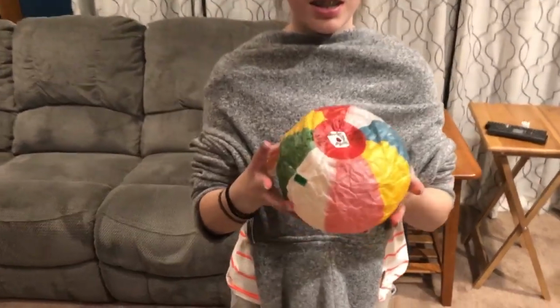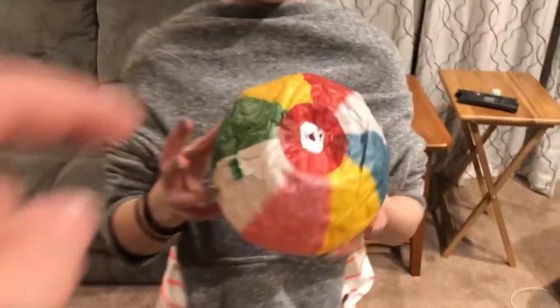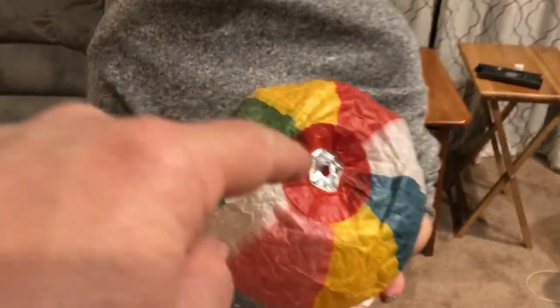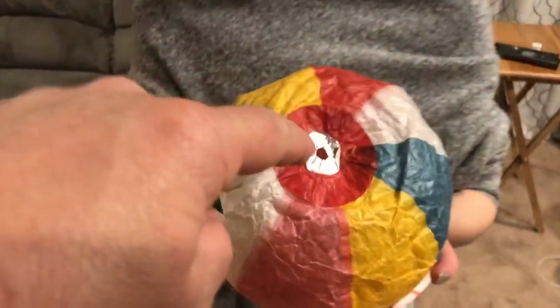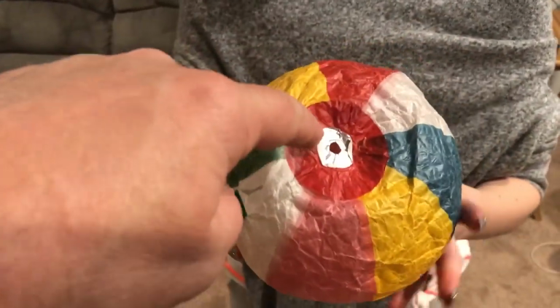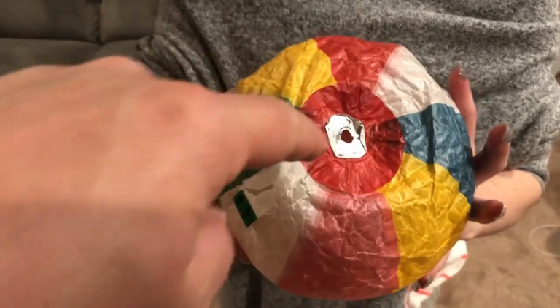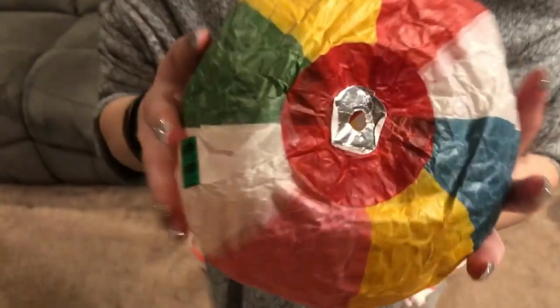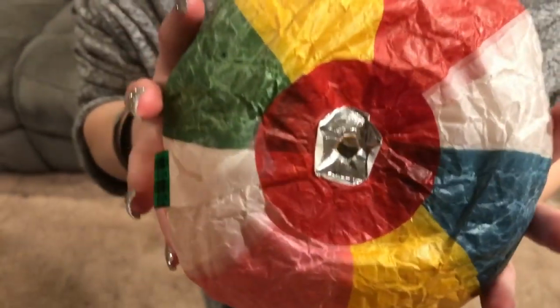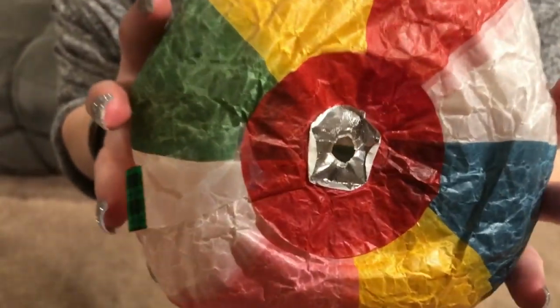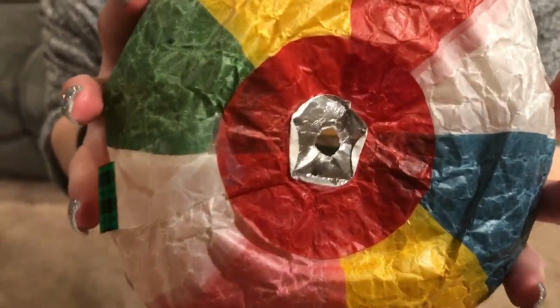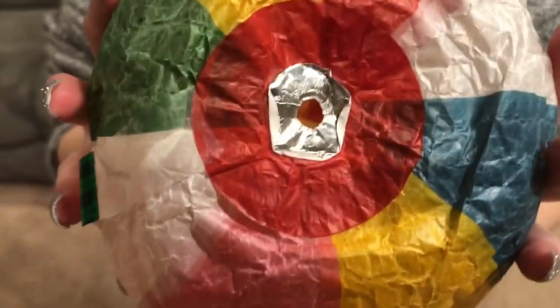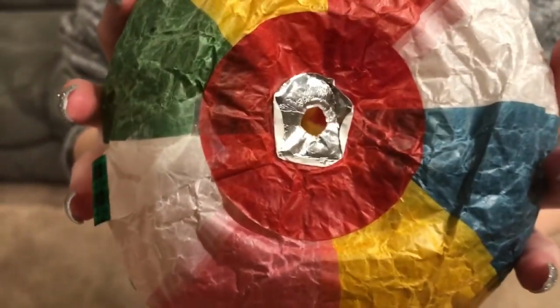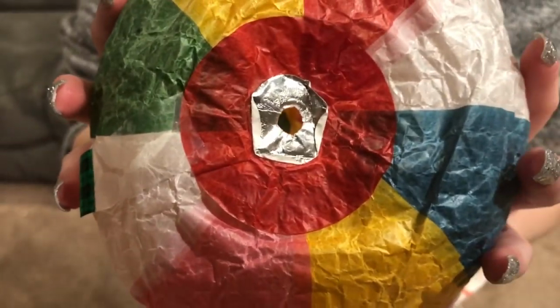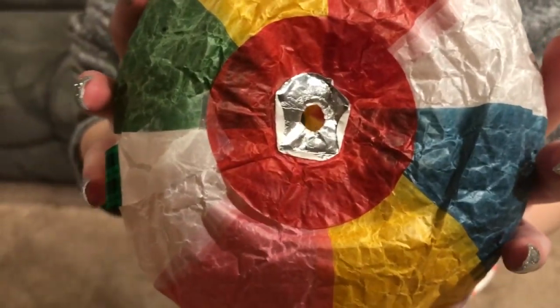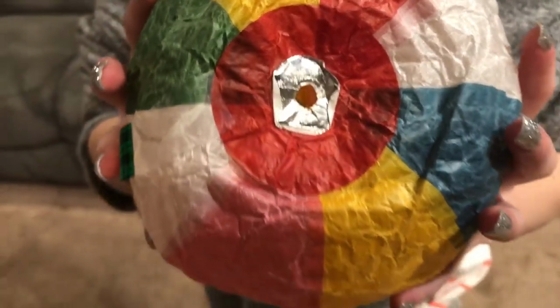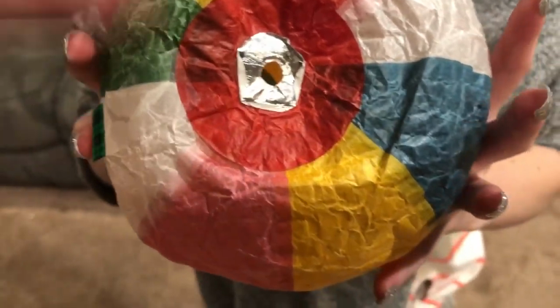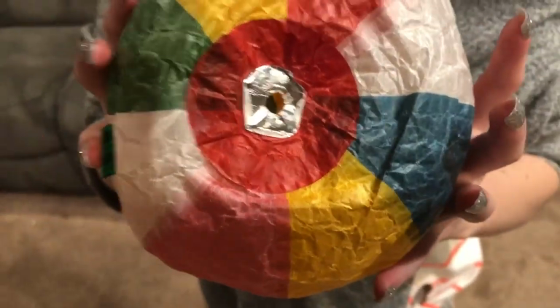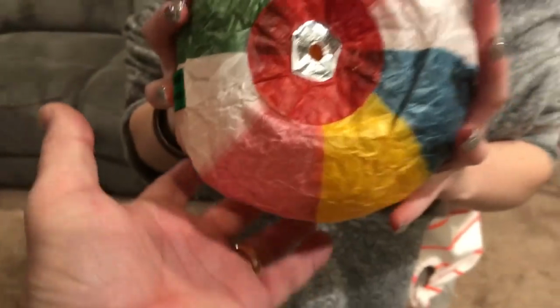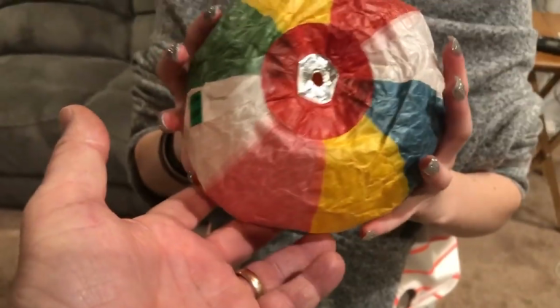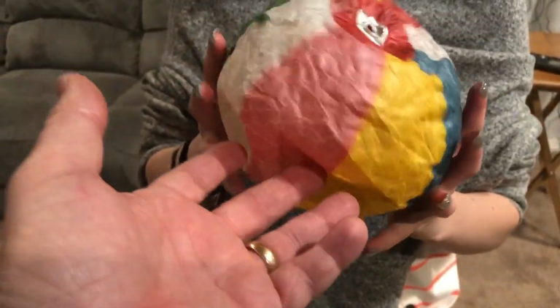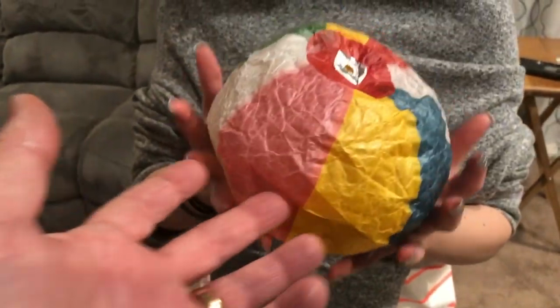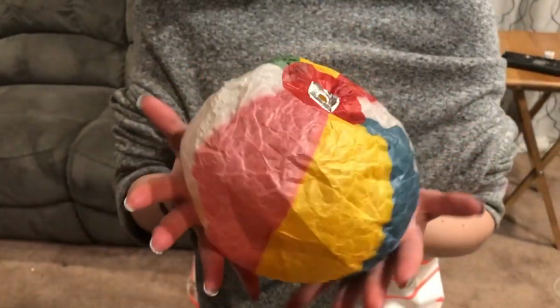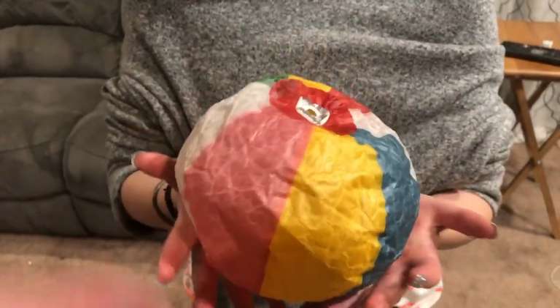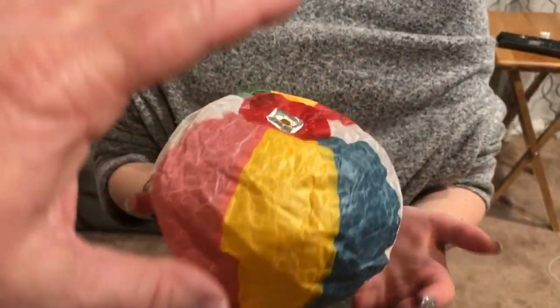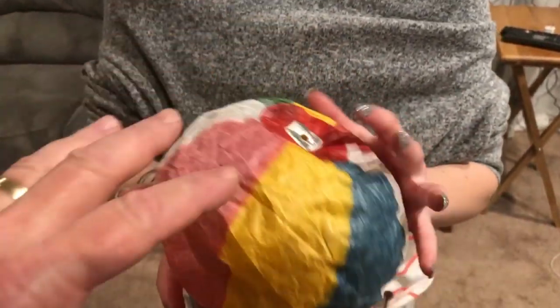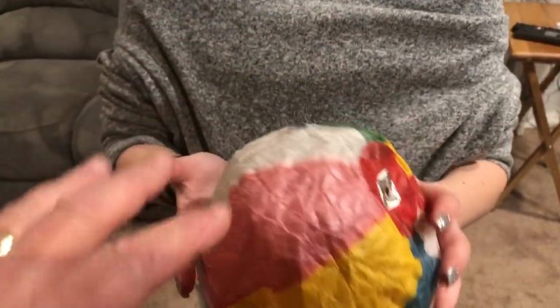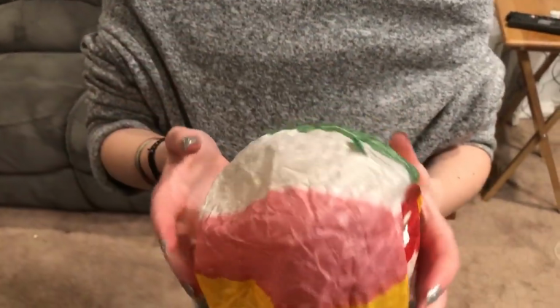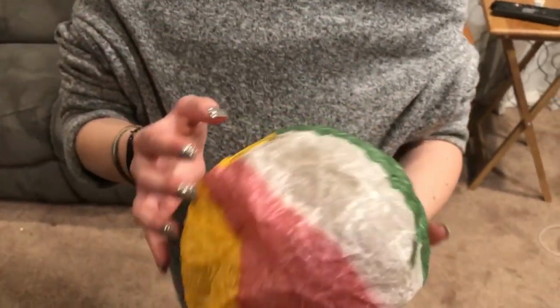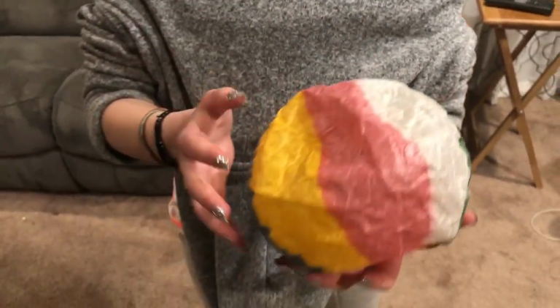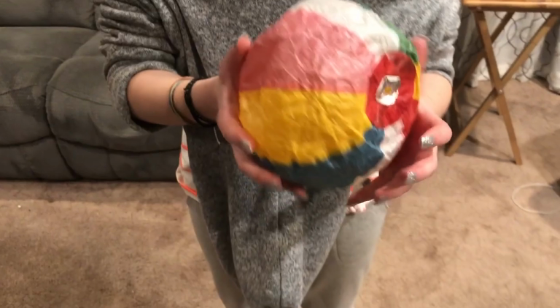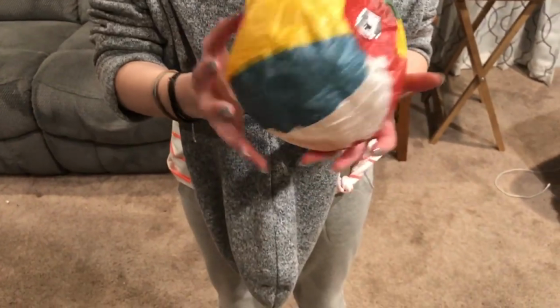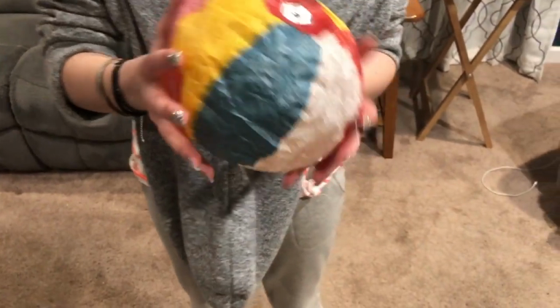Self-inflating — but look right here. There's a hole in the self-inflating balloon, so nothing's holding the air in. What we're going to do is Grace is going to bring it down, deflate it a little bit, just kind of squeeze it down.